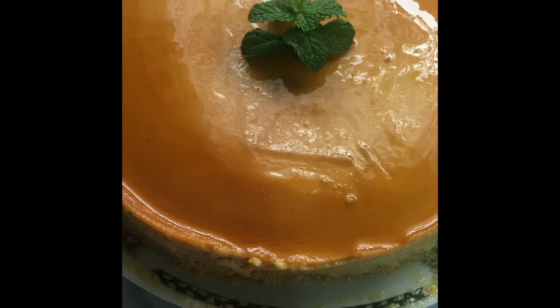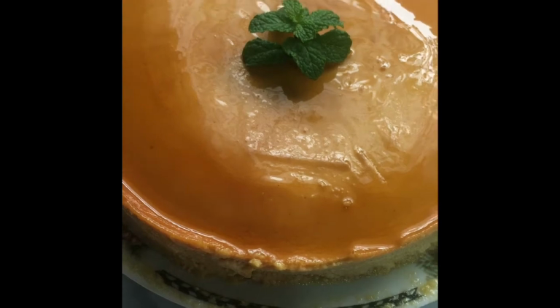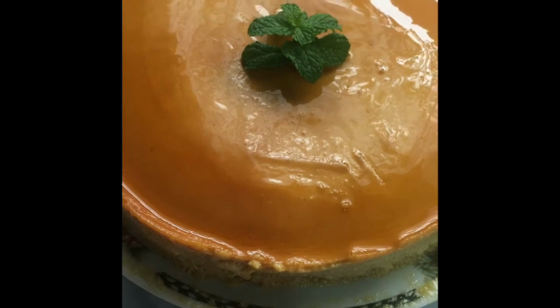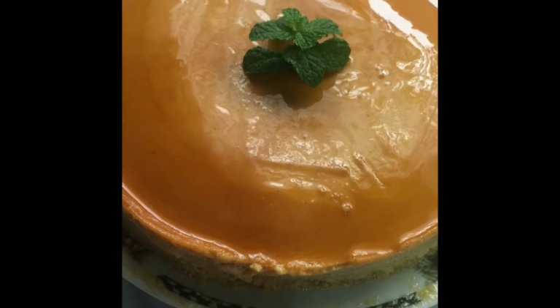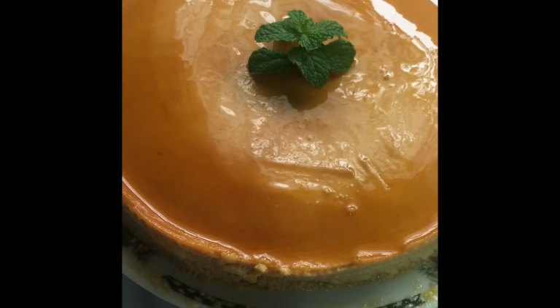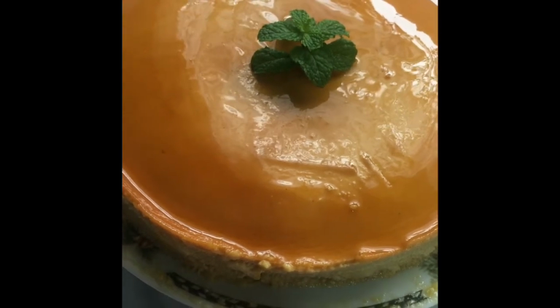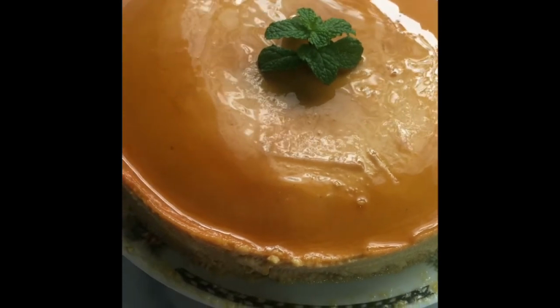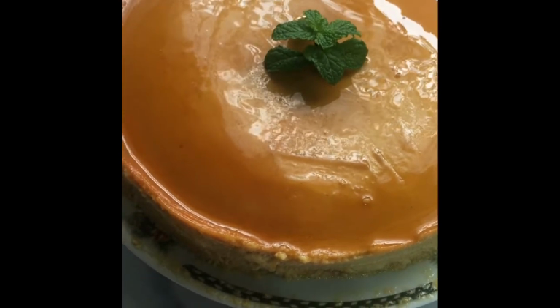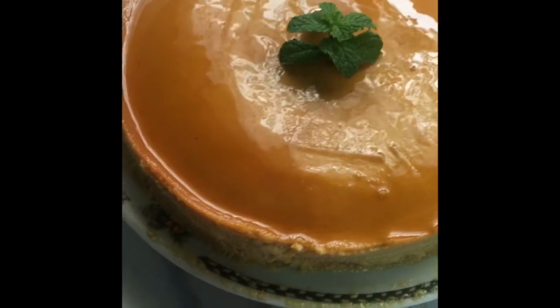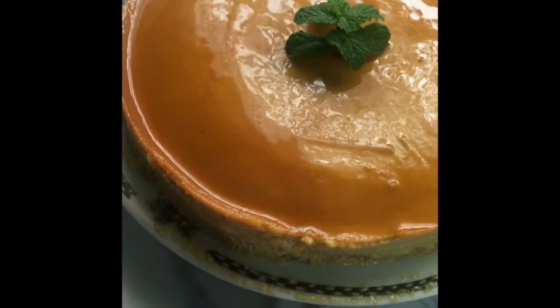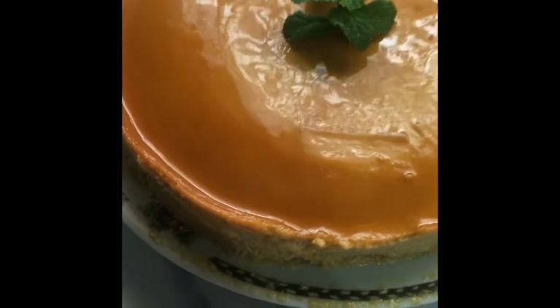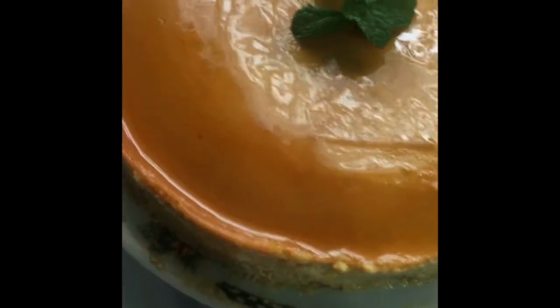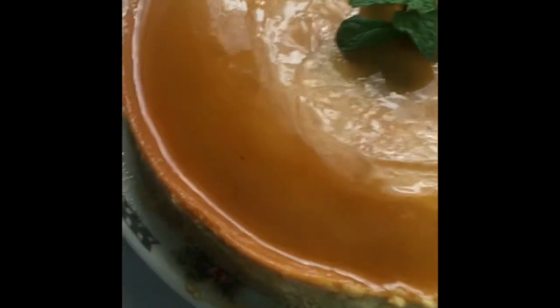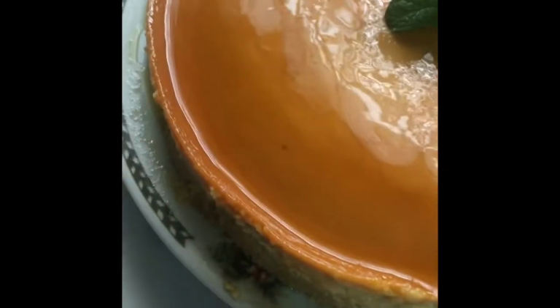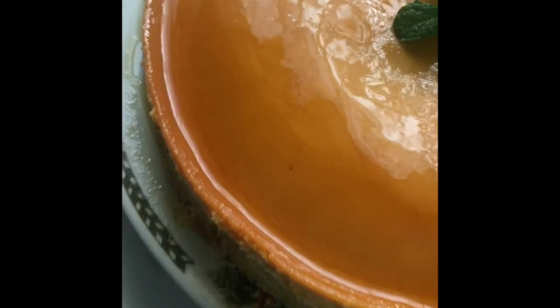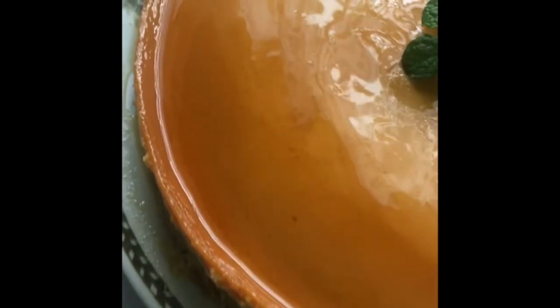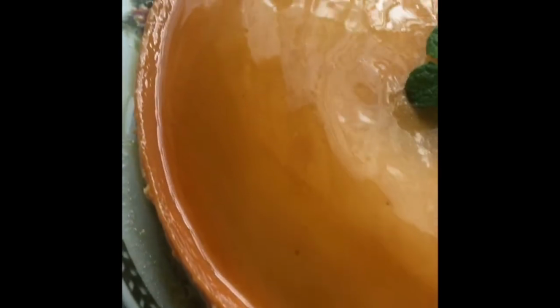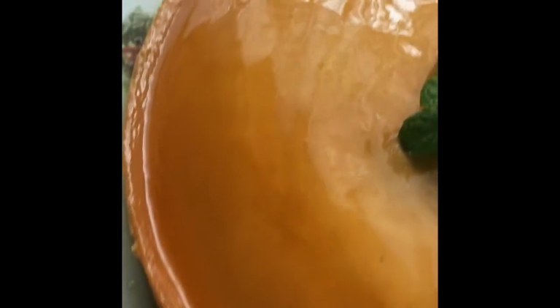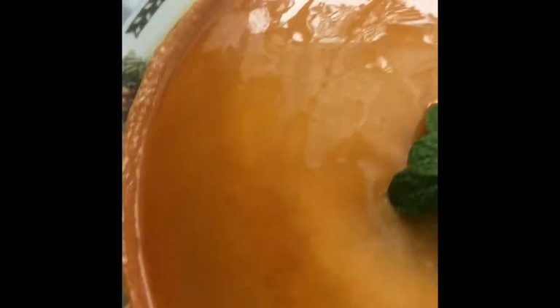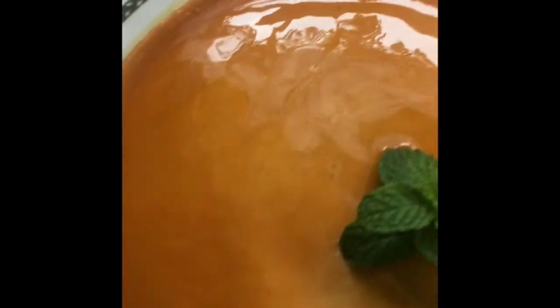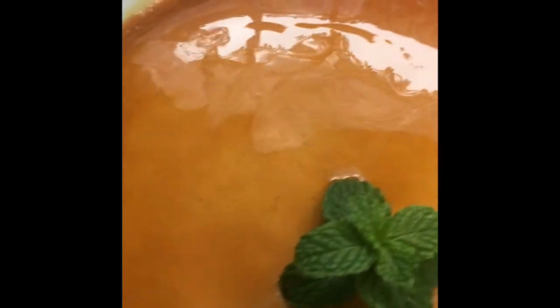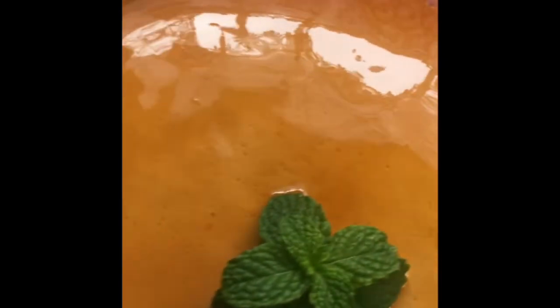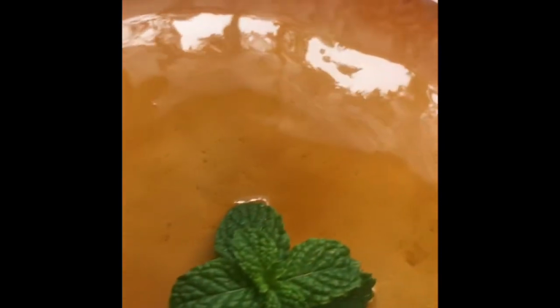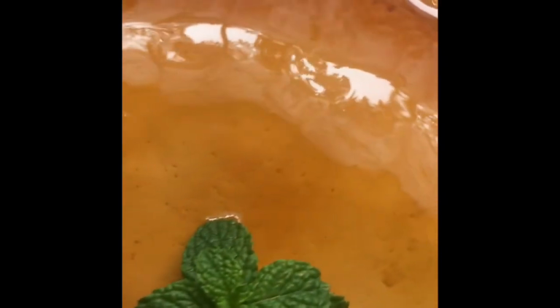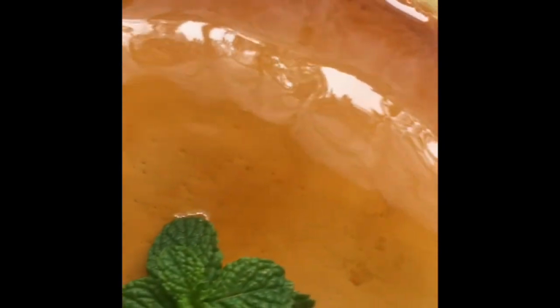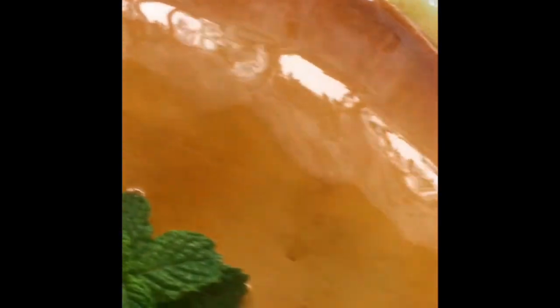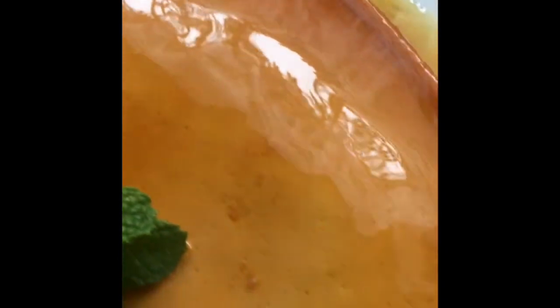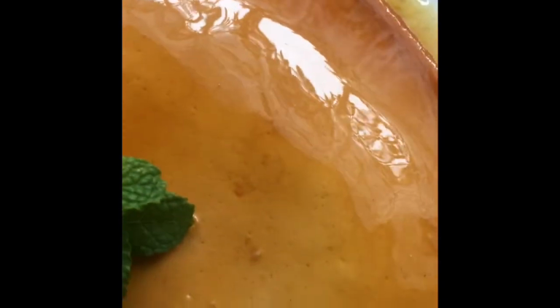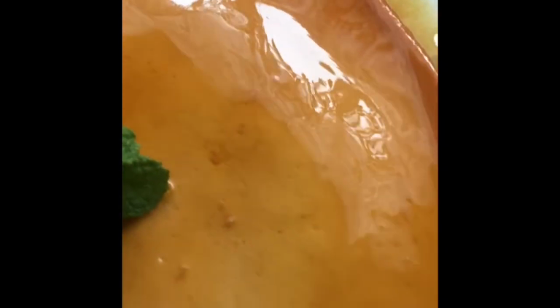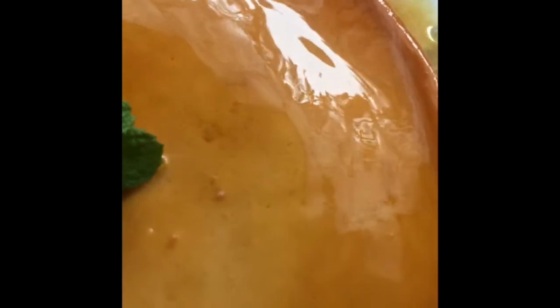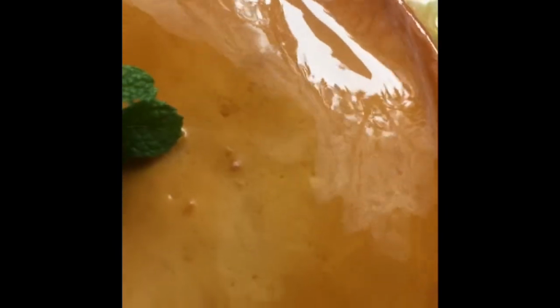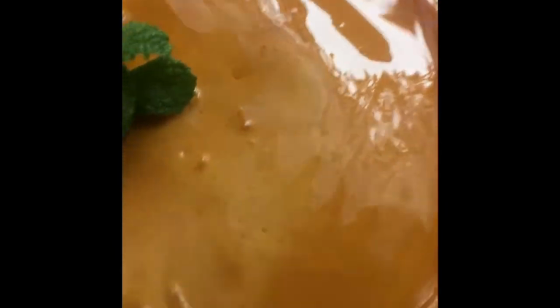Hi guys, welcome back to Triple H and Bagel. Today we're going to bake a very delicious creamy cheesecake flan.